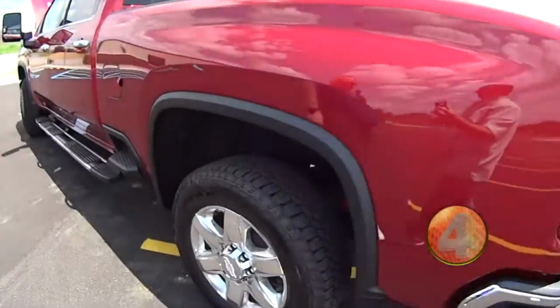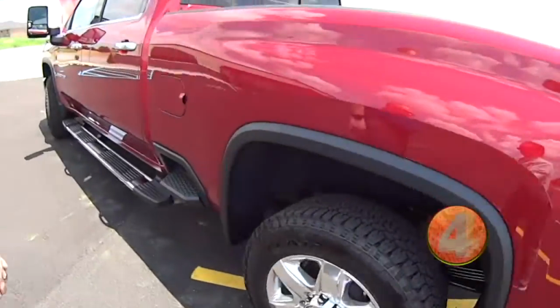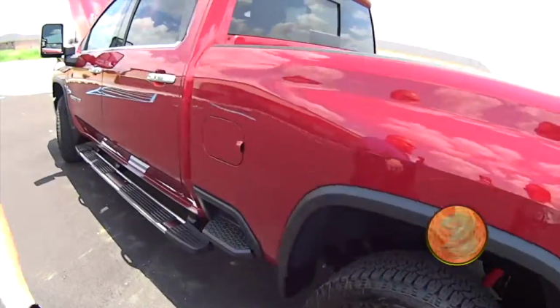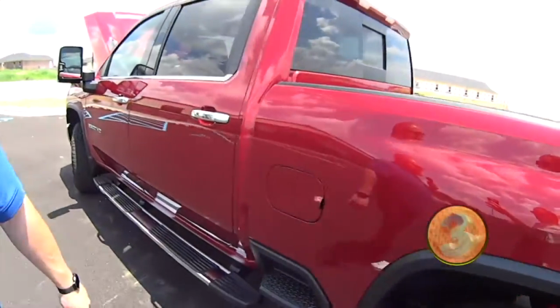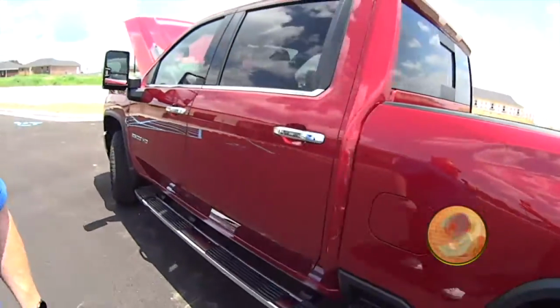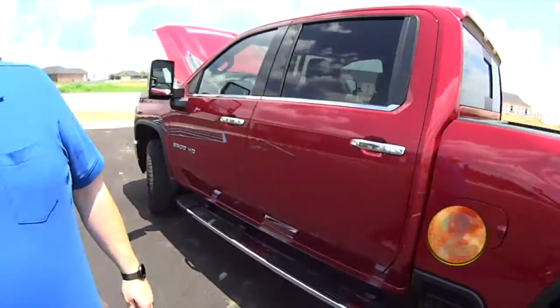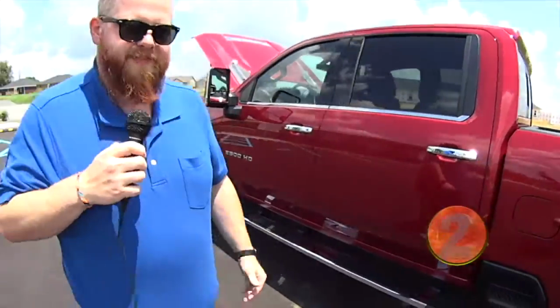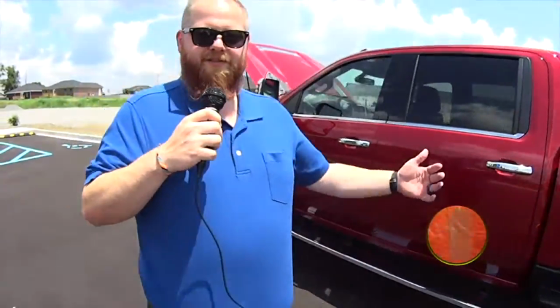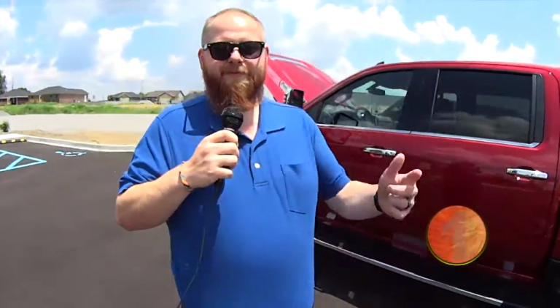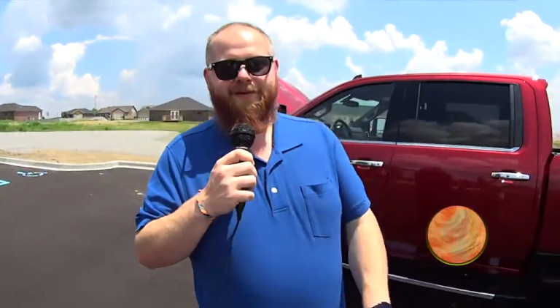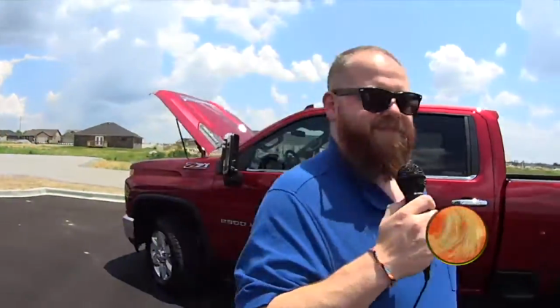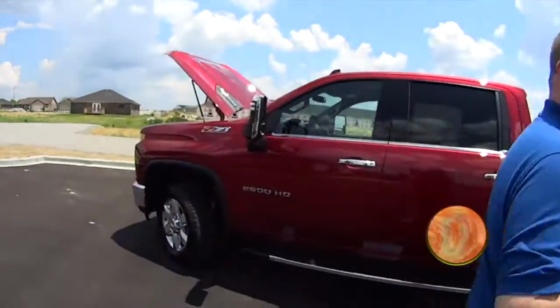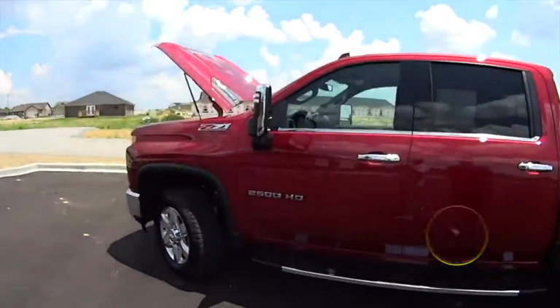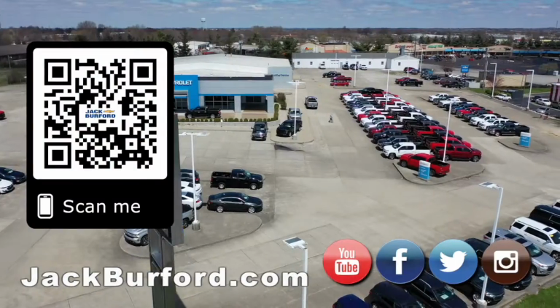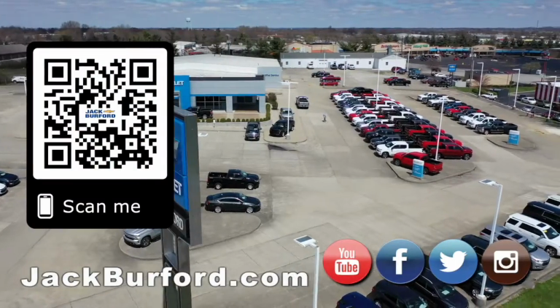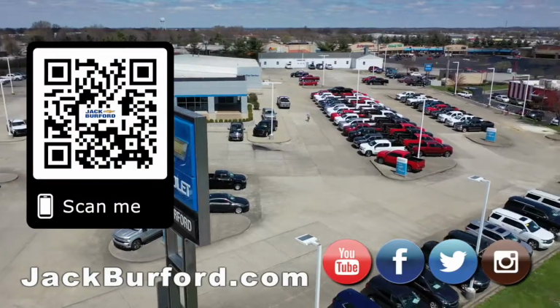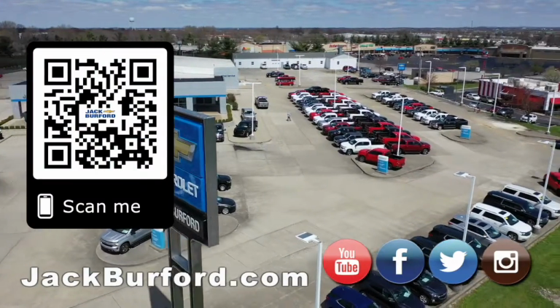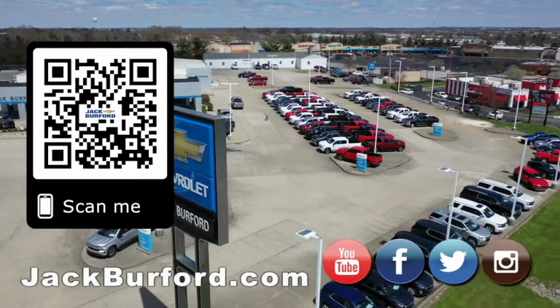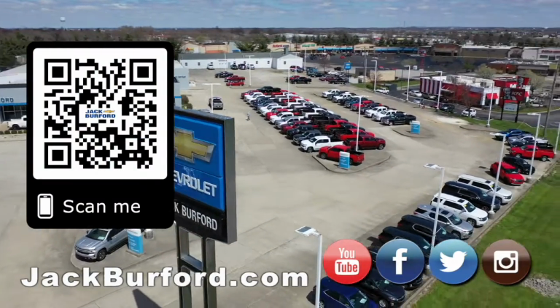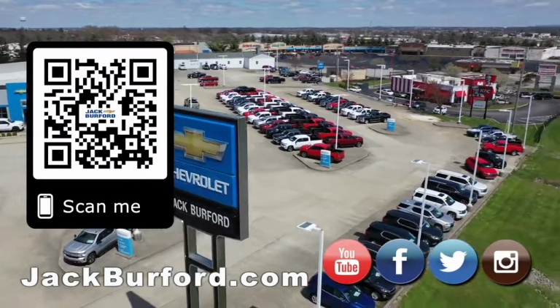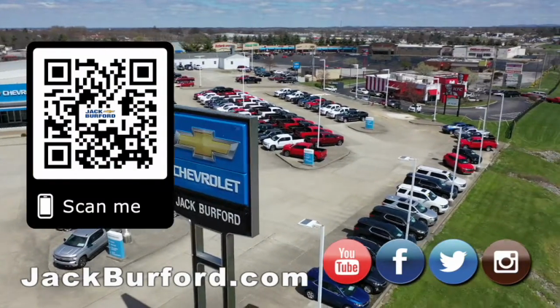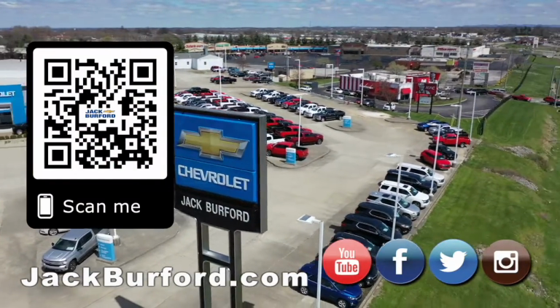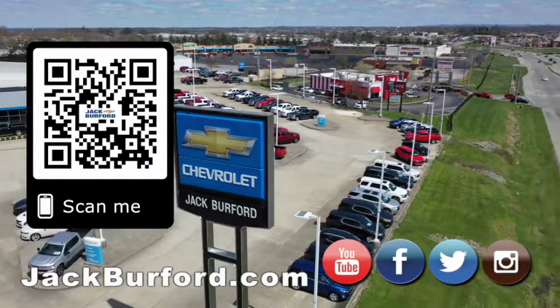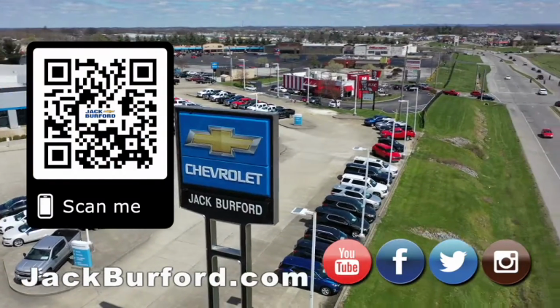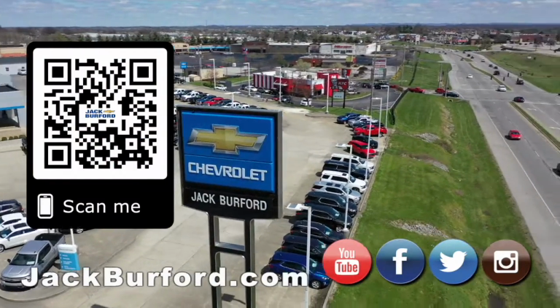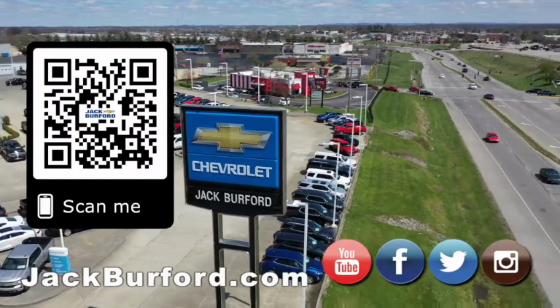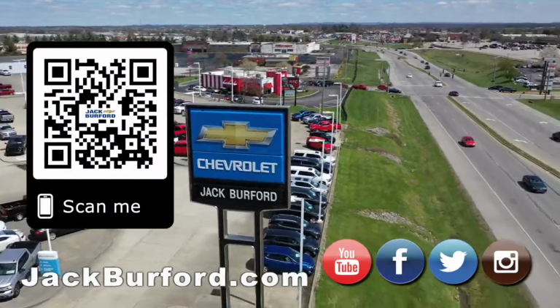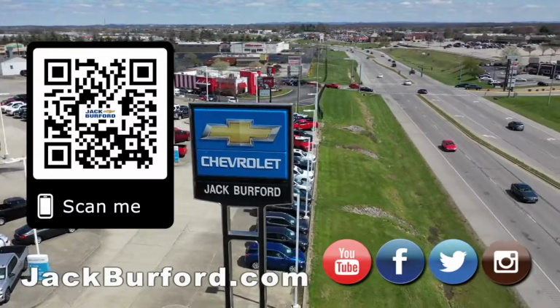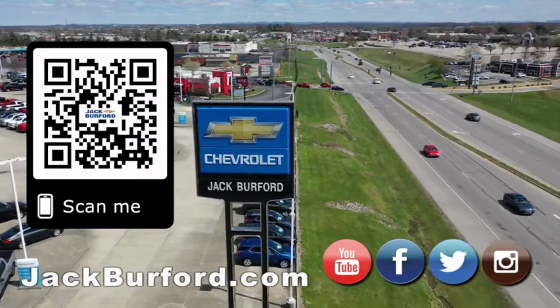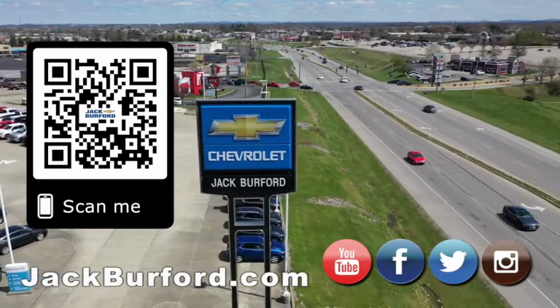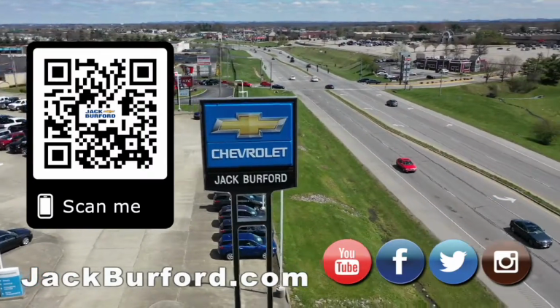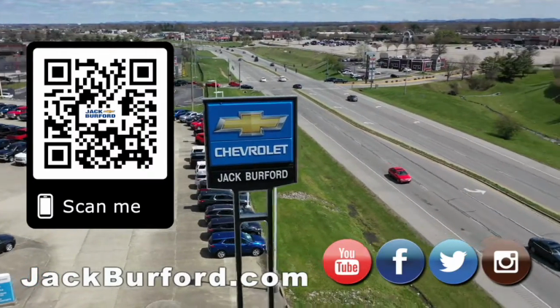If you want to know any more information about it, check it out at jackburford.com and all the social media. We'll see you all next time. Why would you buy a vehicle anywhere else? Make sure to visit us at jackburford.com and subscribe to our YouTube channel.